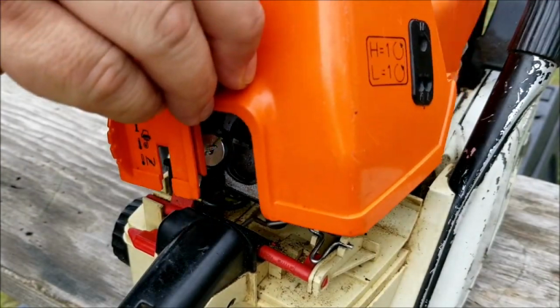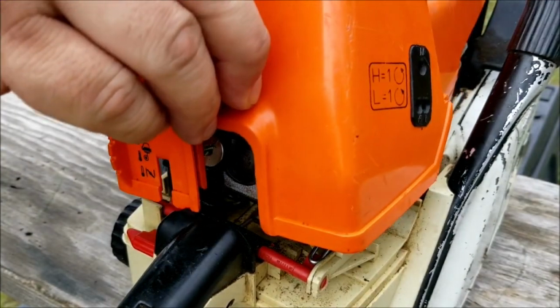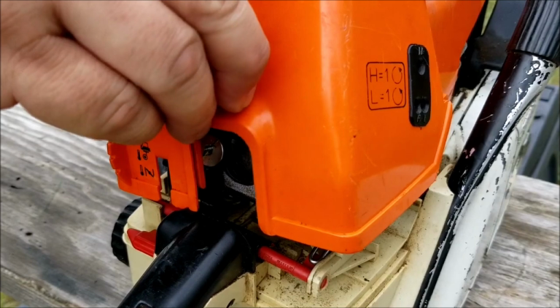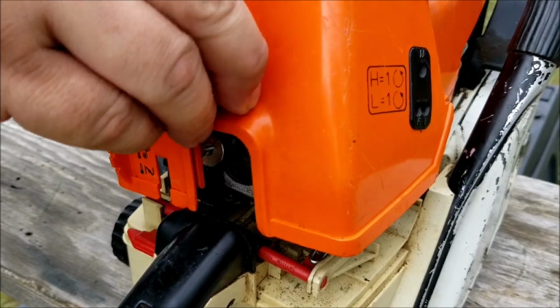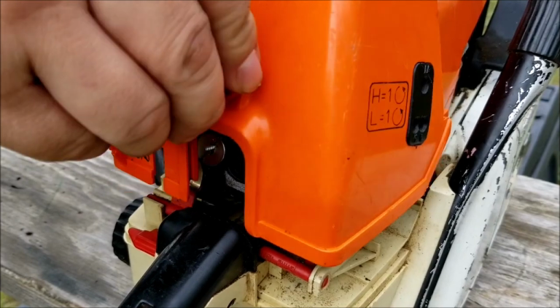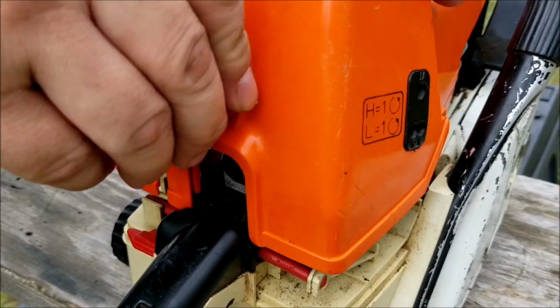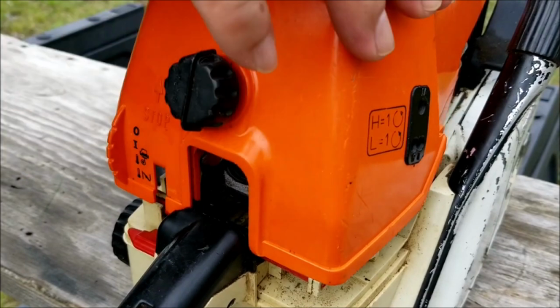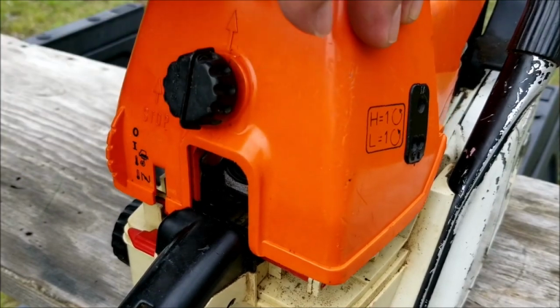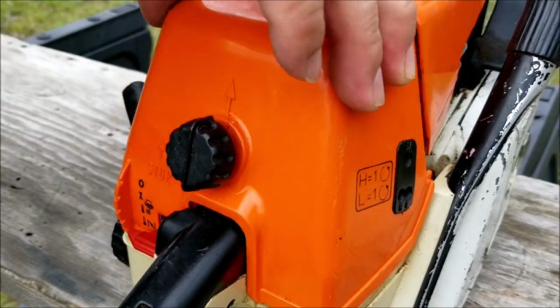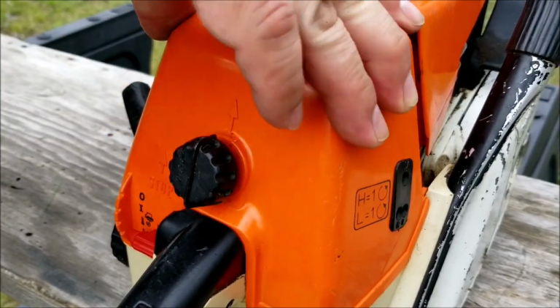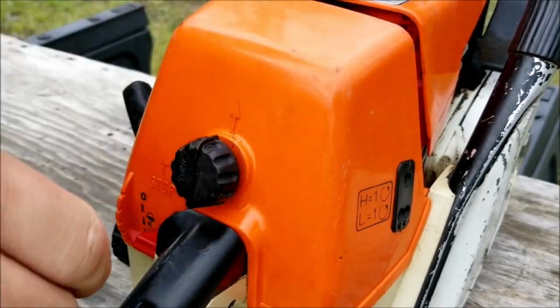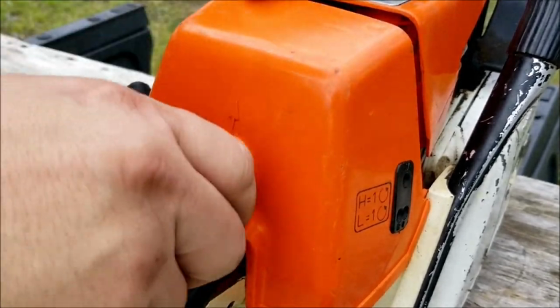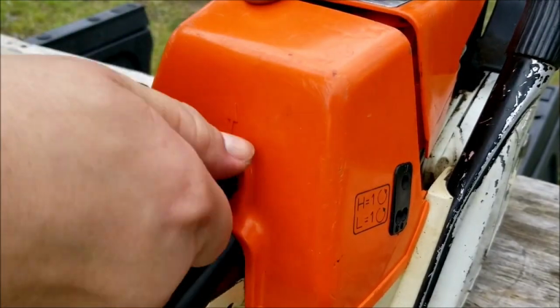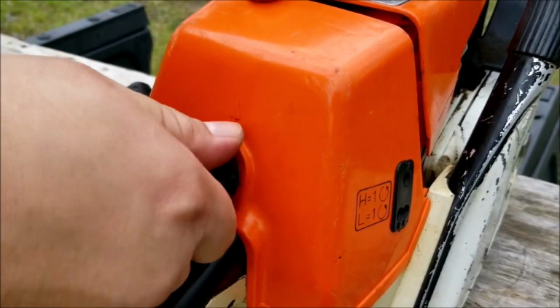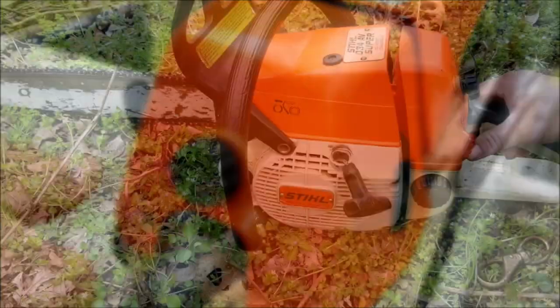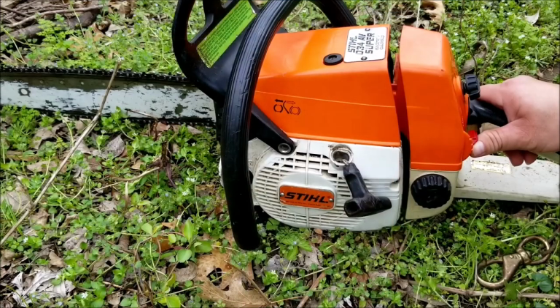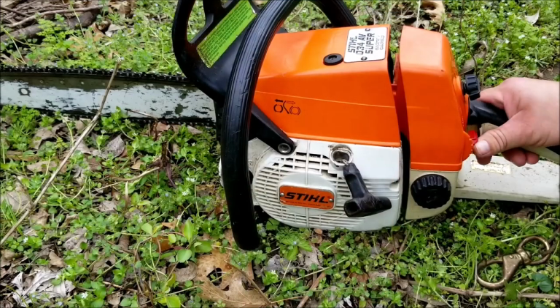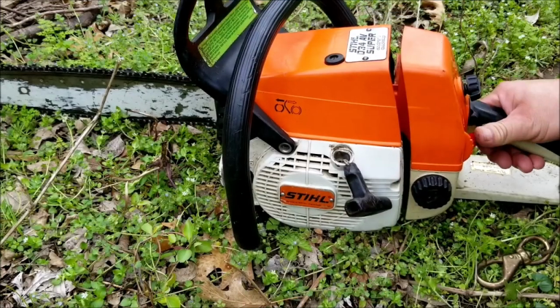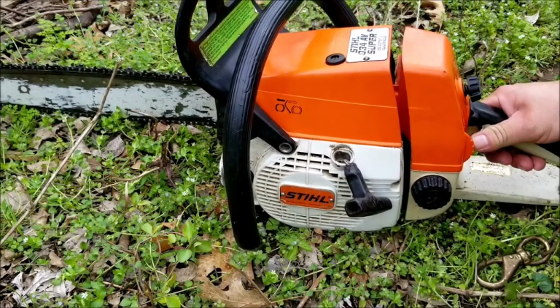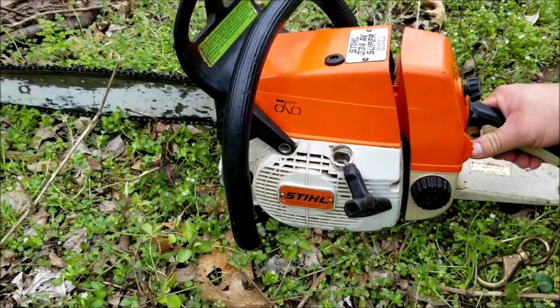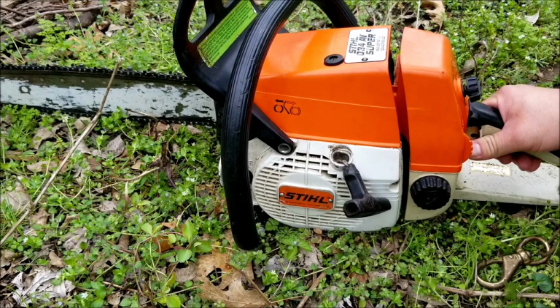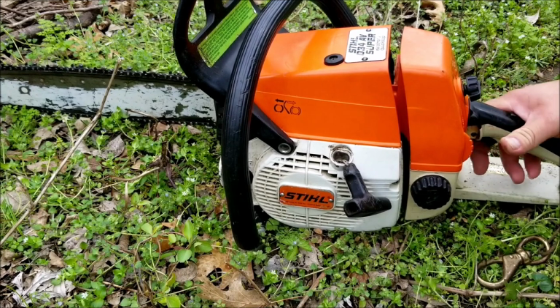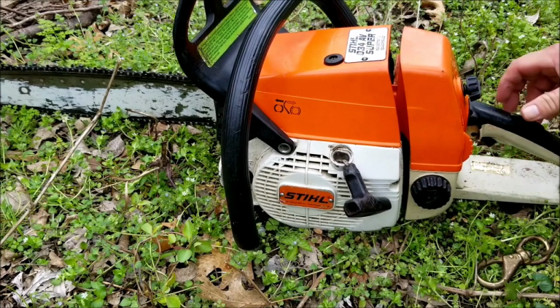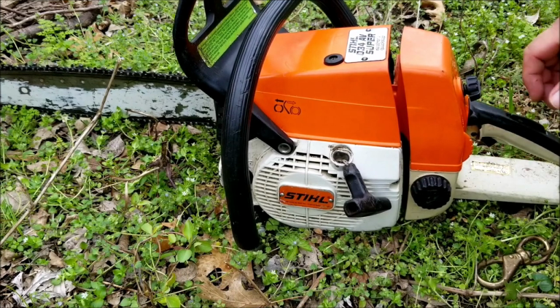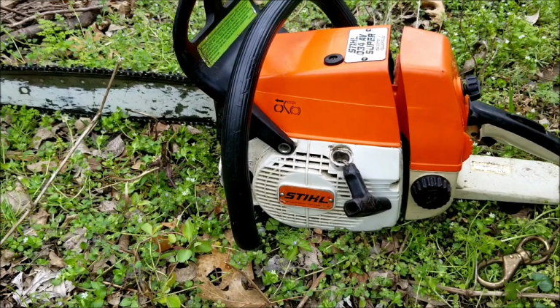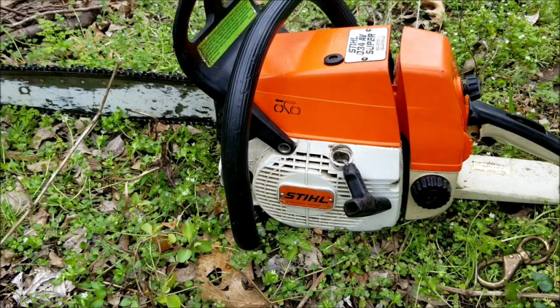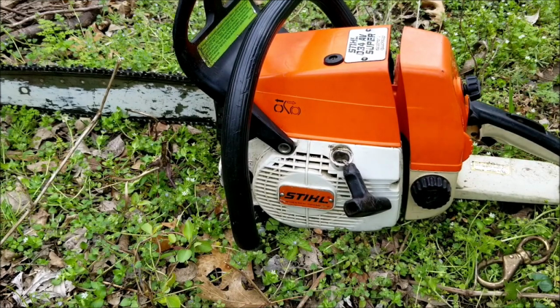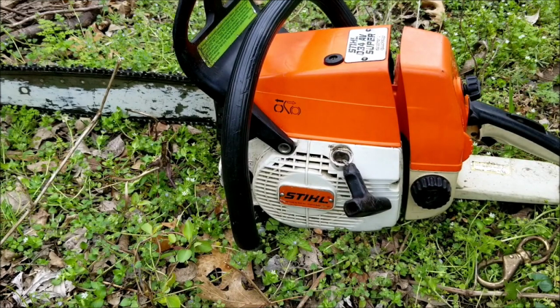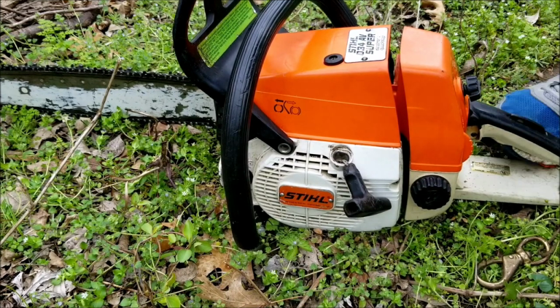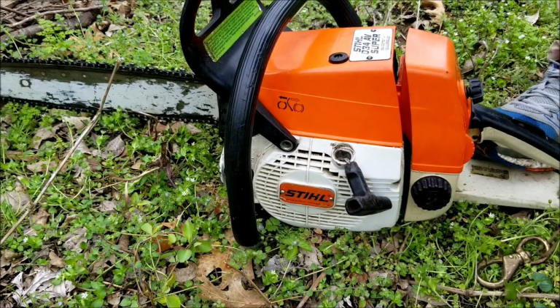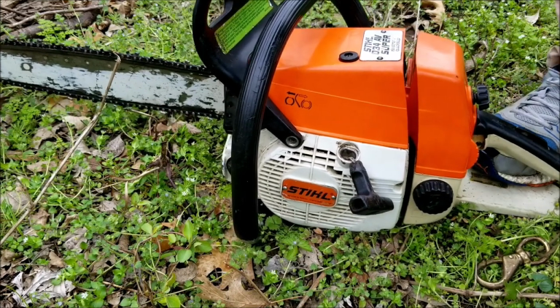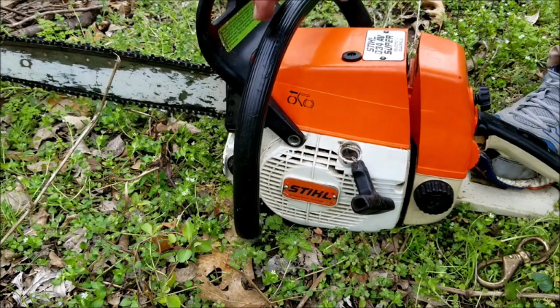Since this chainsaw doesn't have a primer bulb and the fuel lines are empty, we're going to have to pull the rope a lot before it even tries to start. I'm not looking forward to this part.